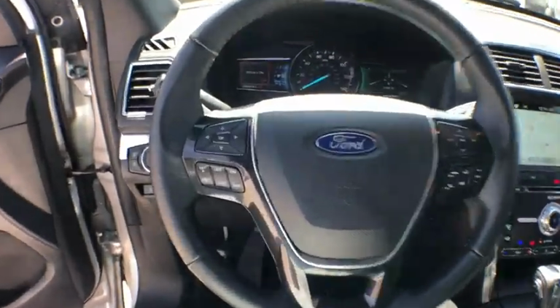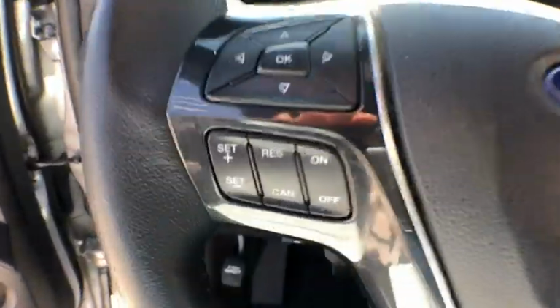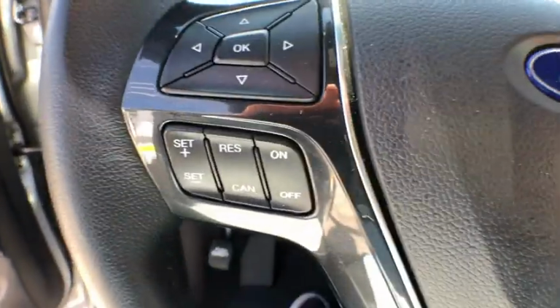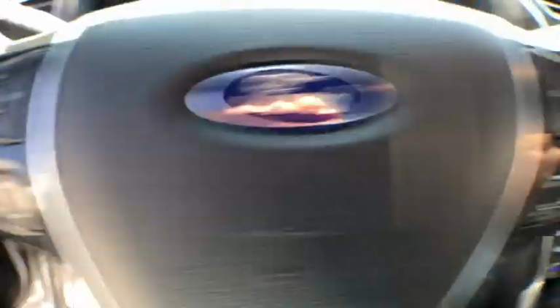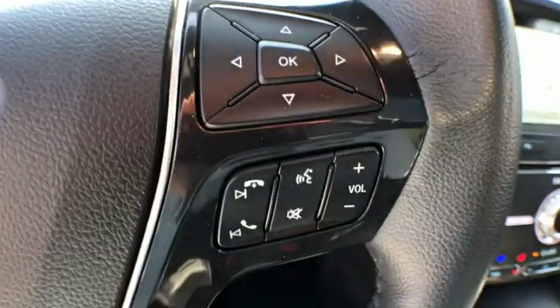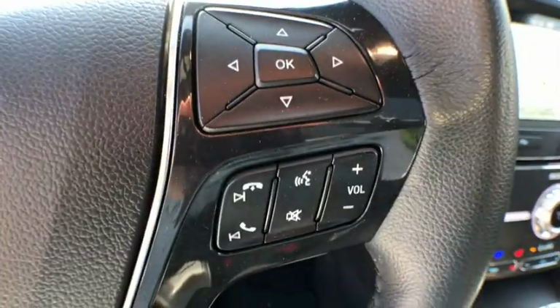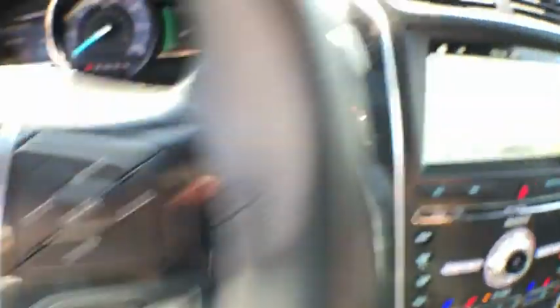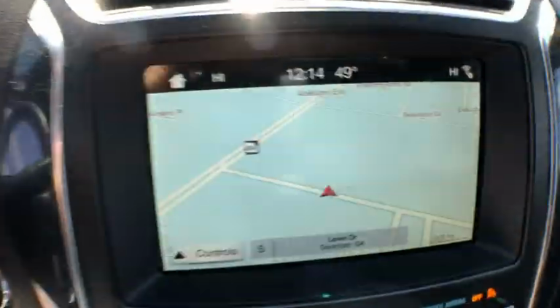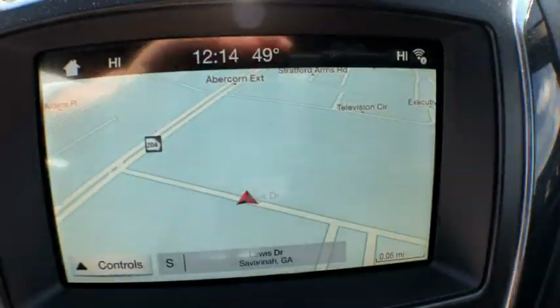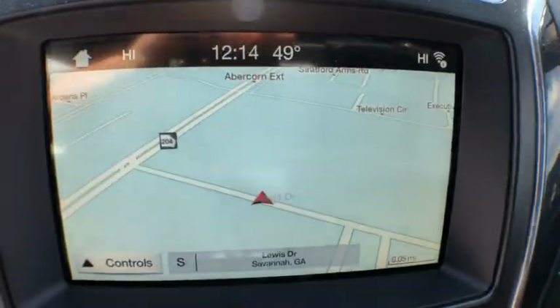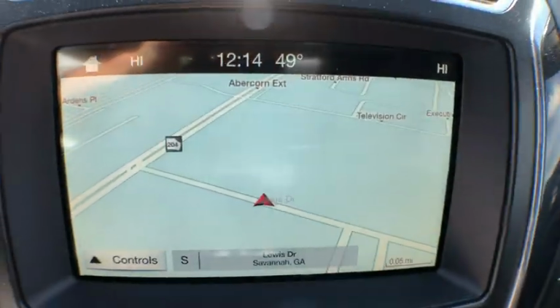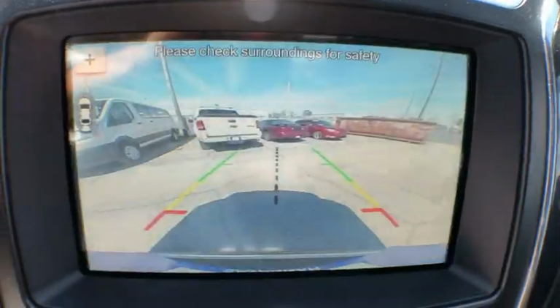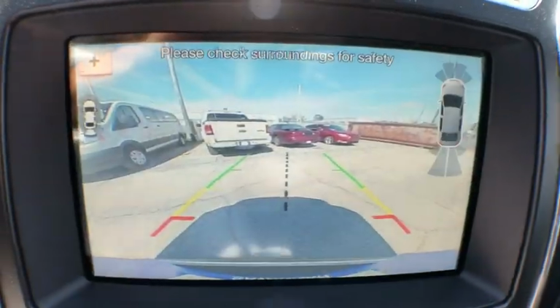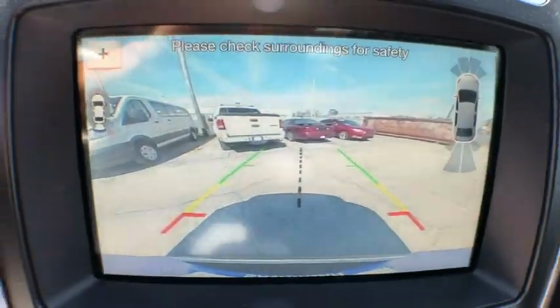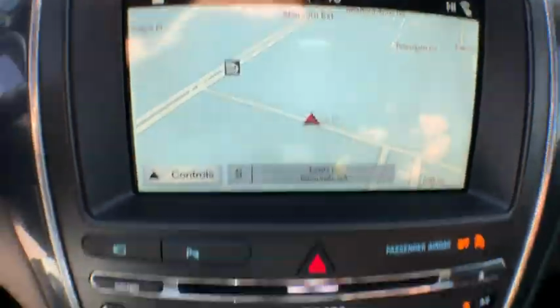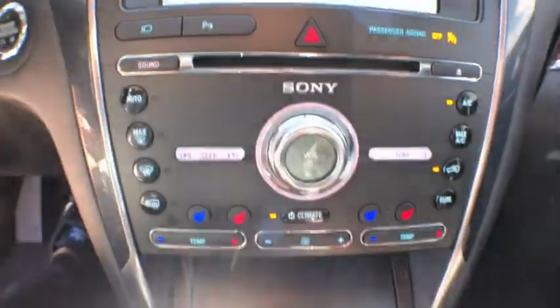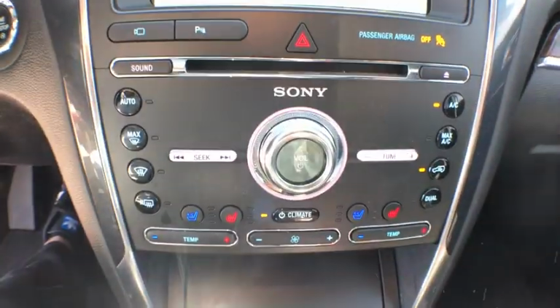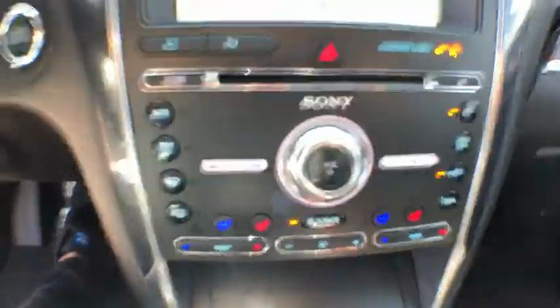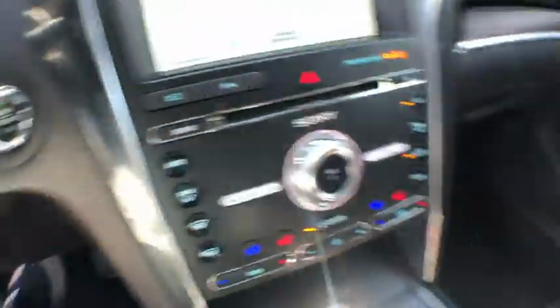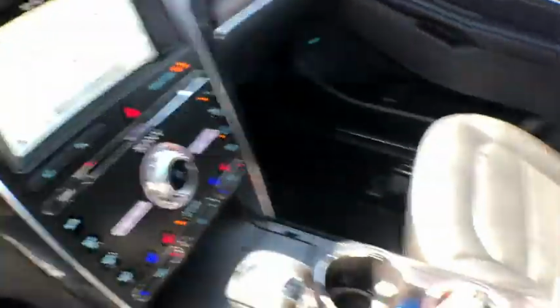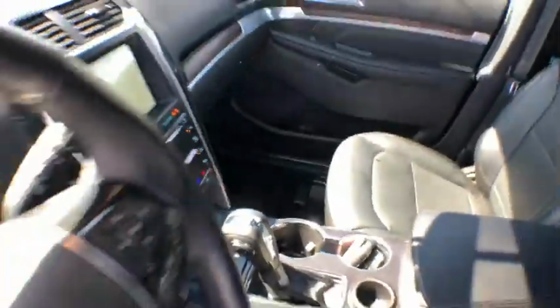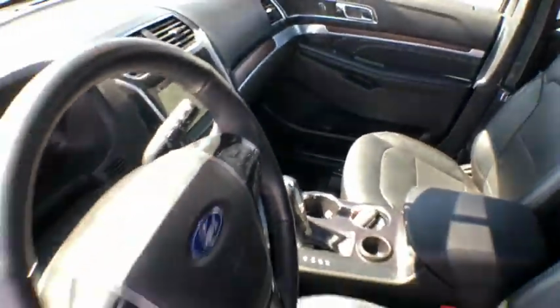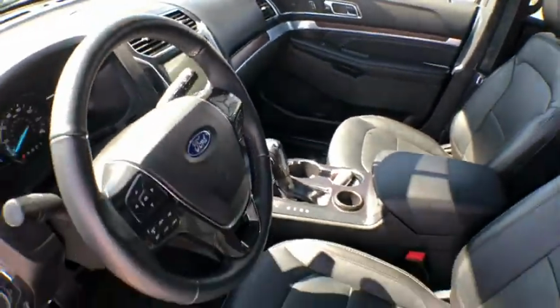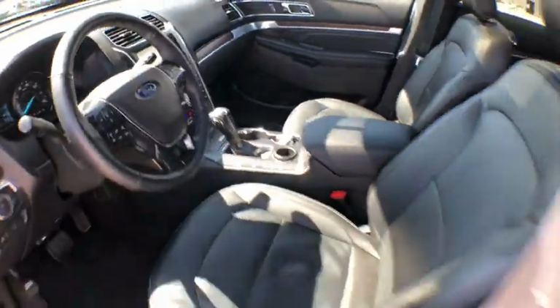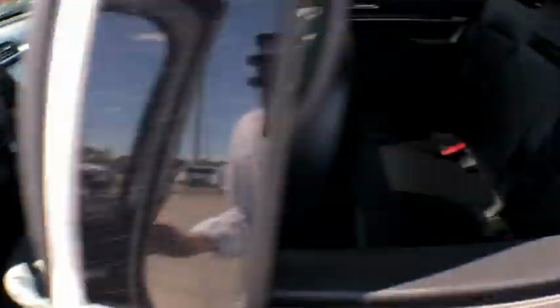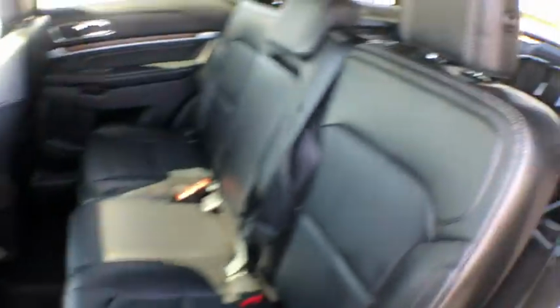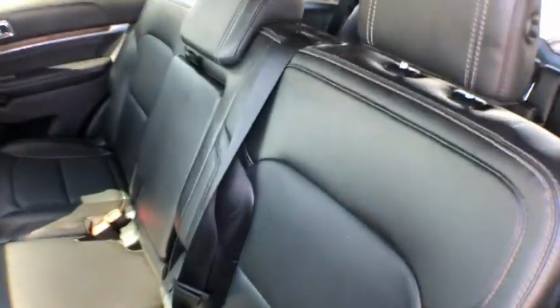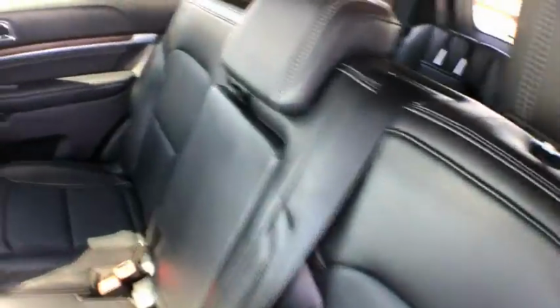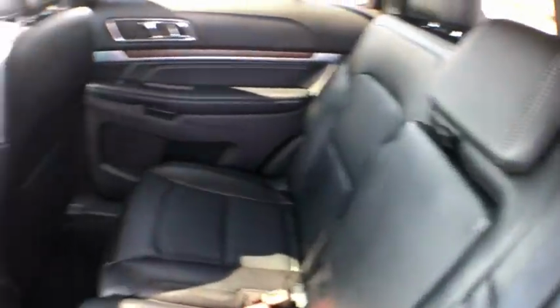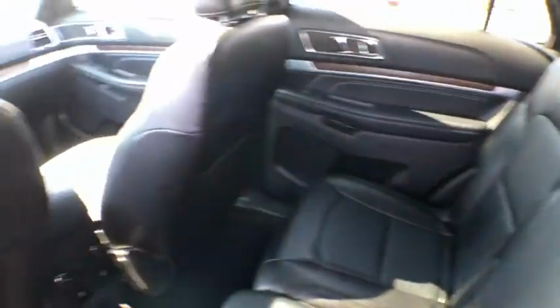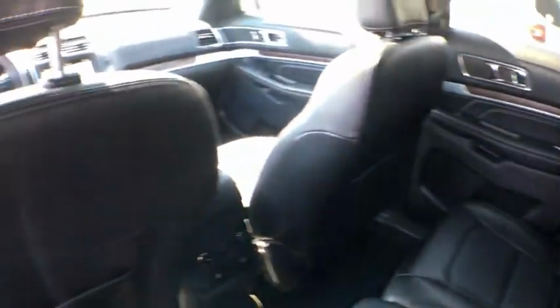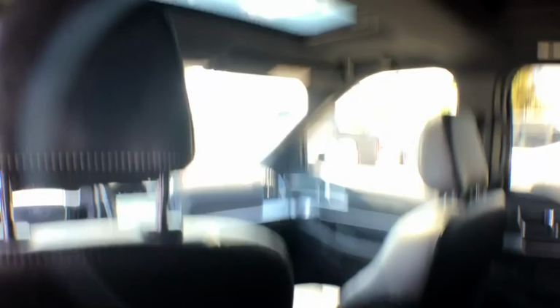Universal garage door opener, rear window defroster, CD player, electronic stability control, fog lights, power windows, compass, security system, trip computer, heated steering wheel.